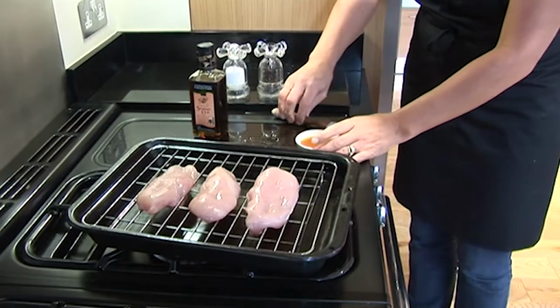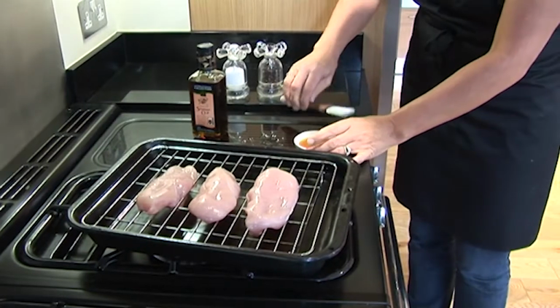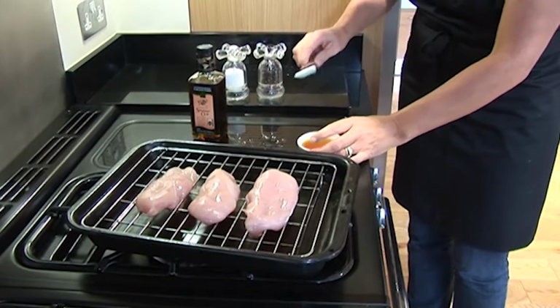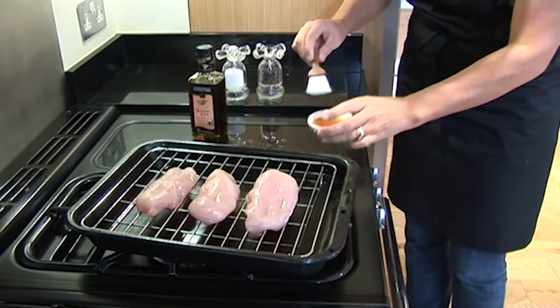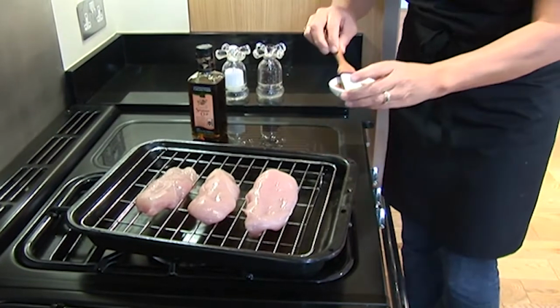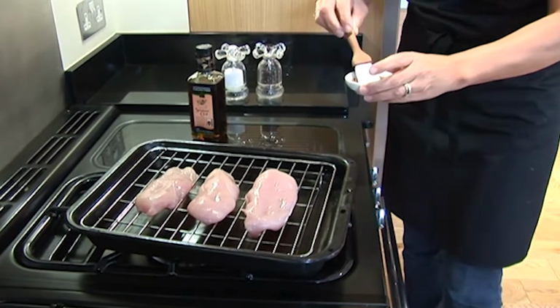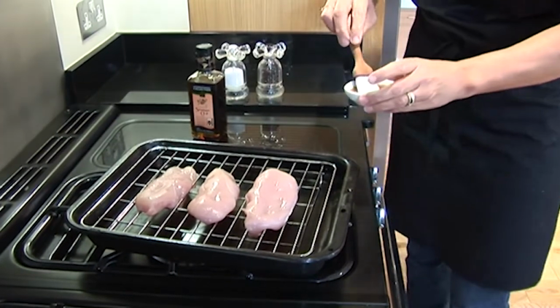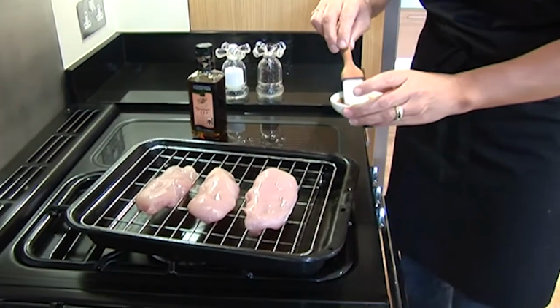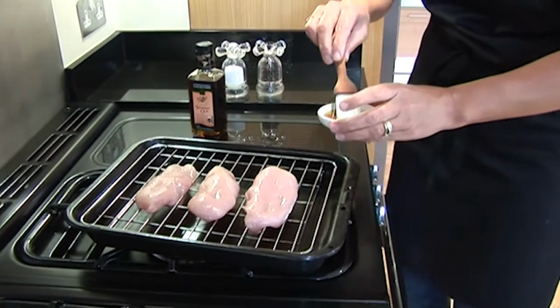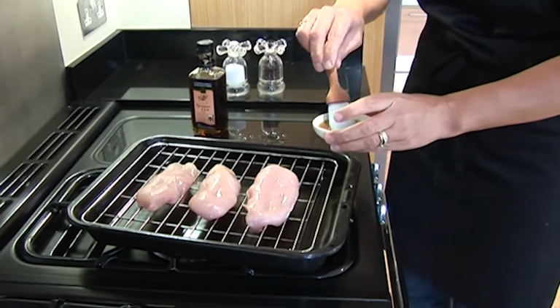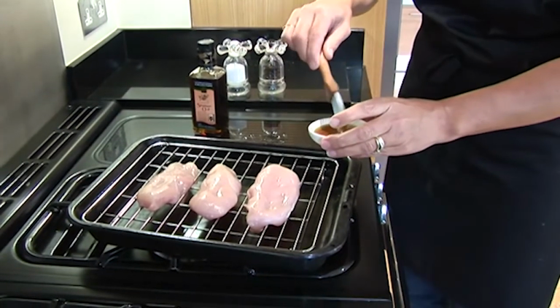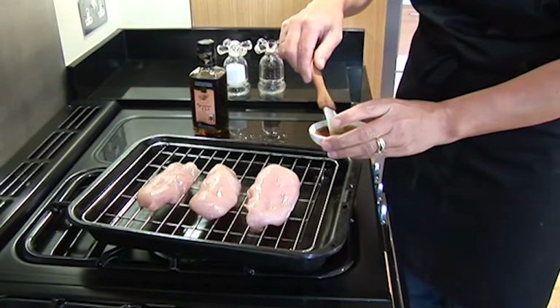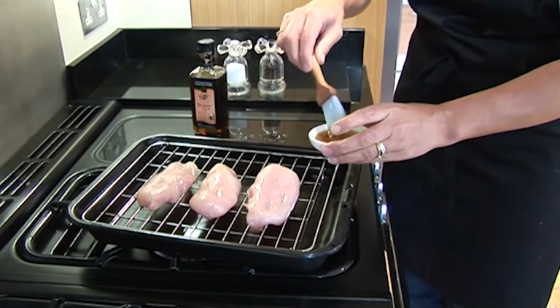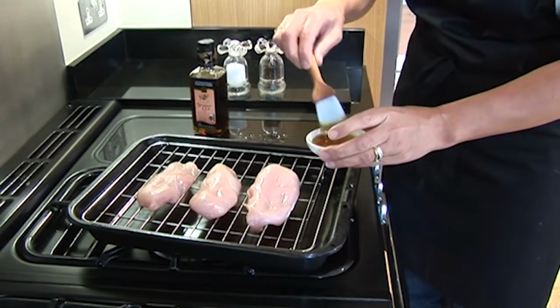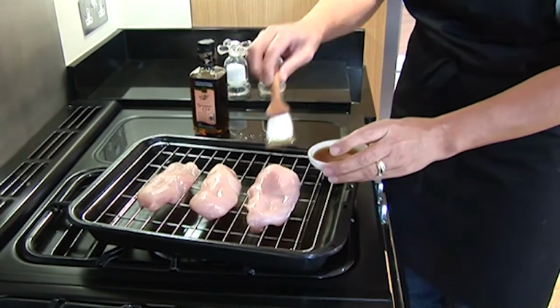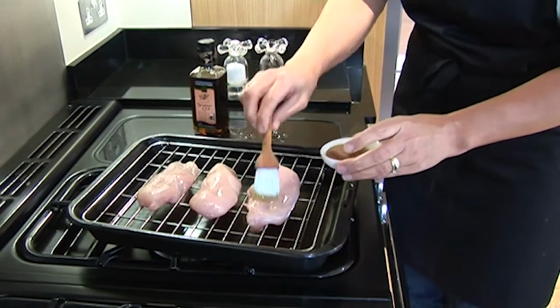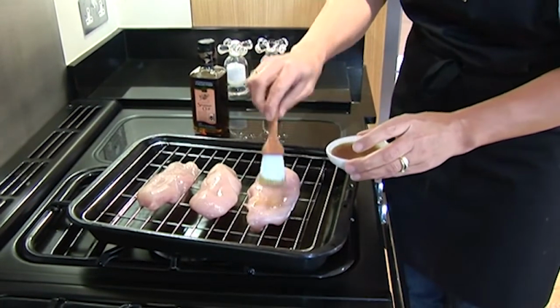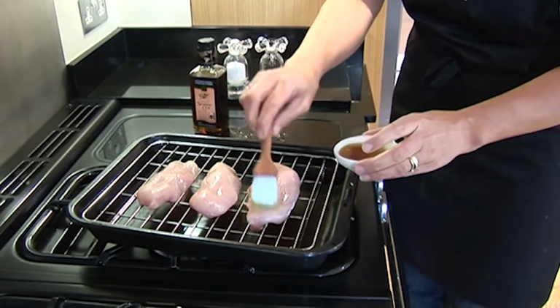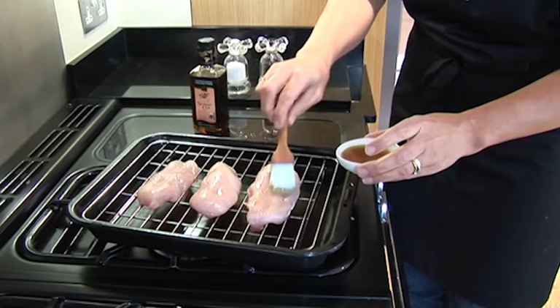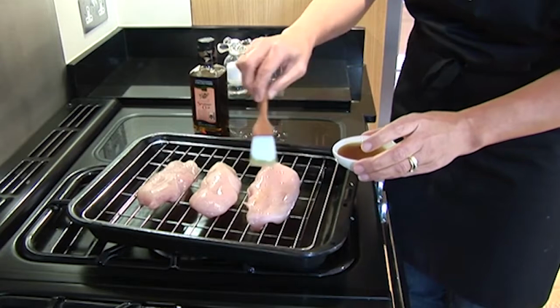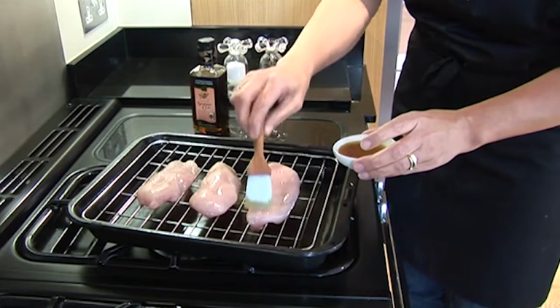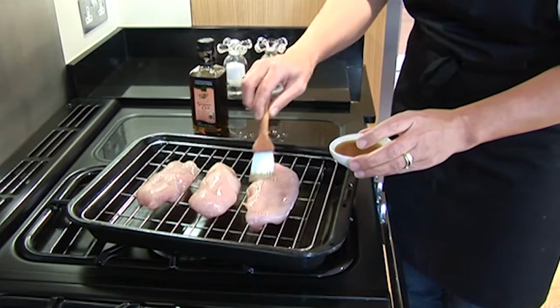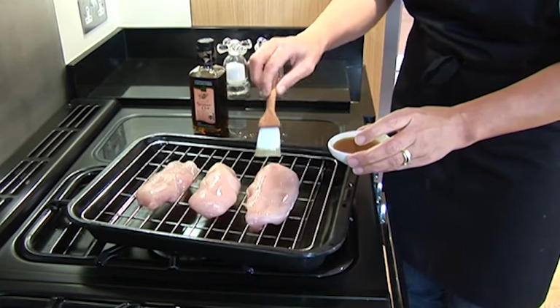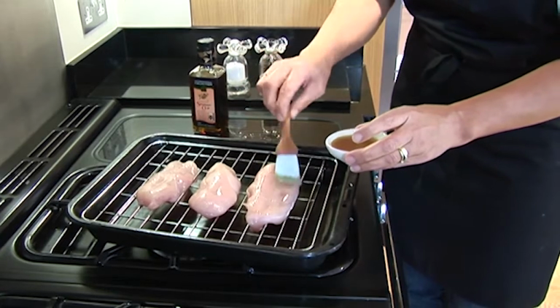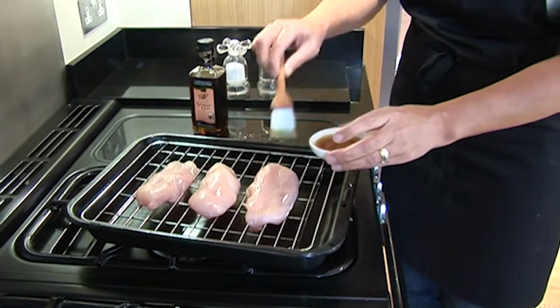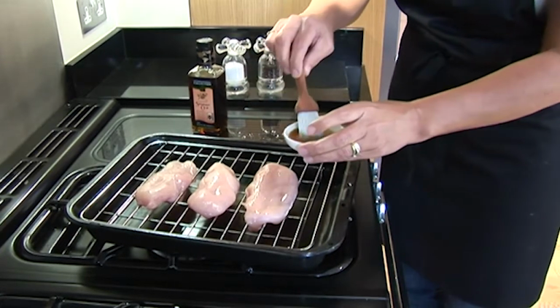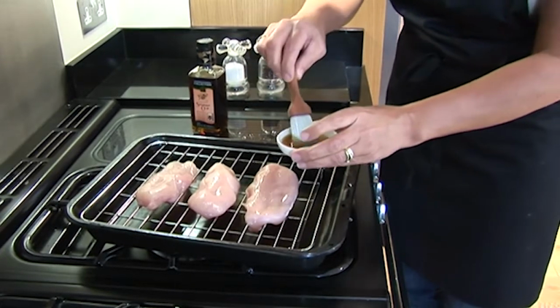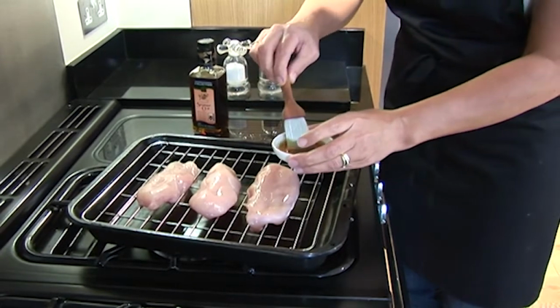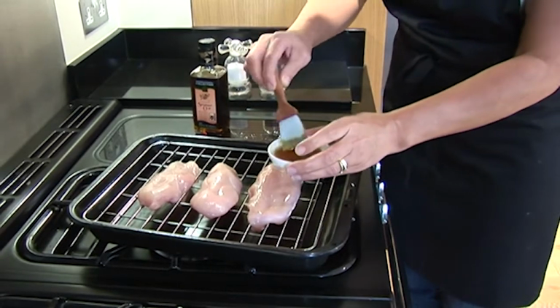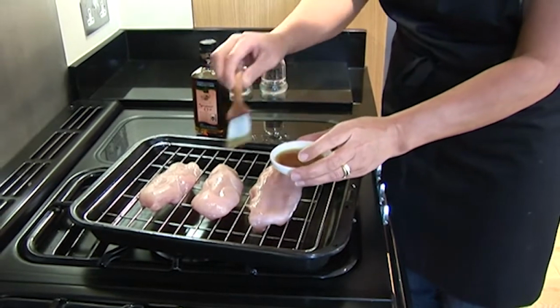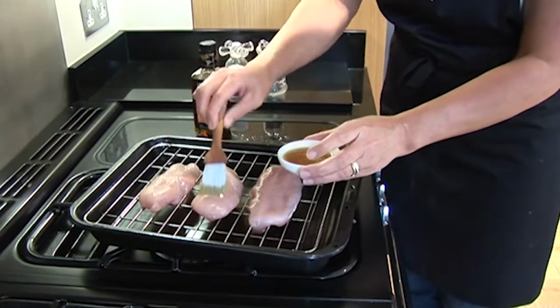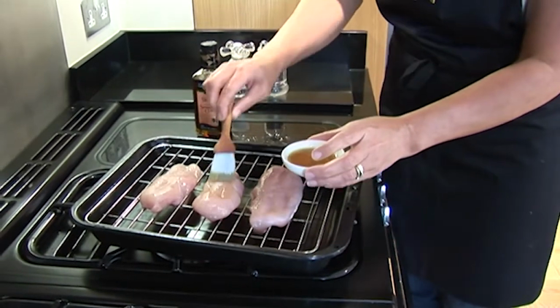Toasted sesame oil is also ideal to brush over any meat prior to grilling, broiling or barbecuing, and then season to taste.